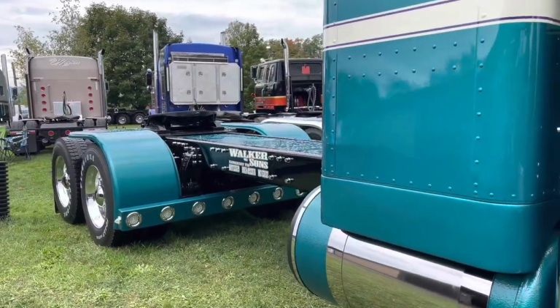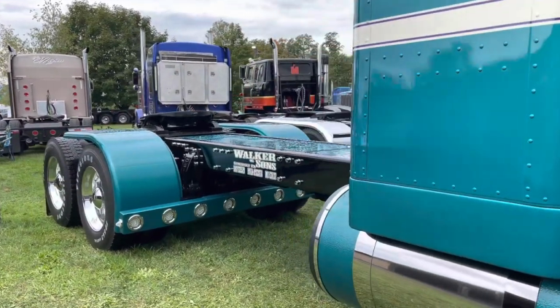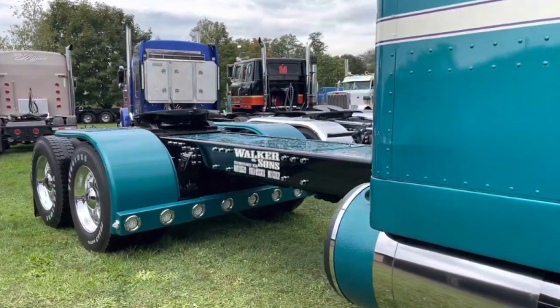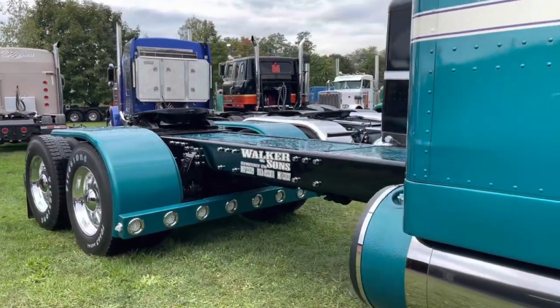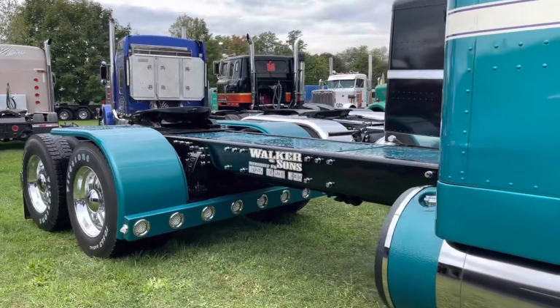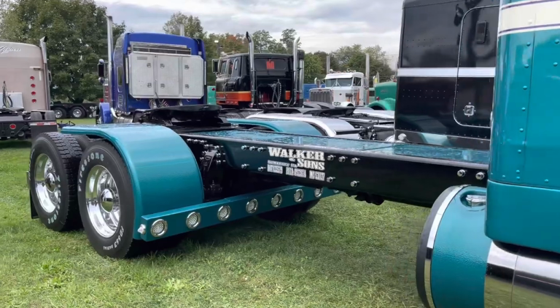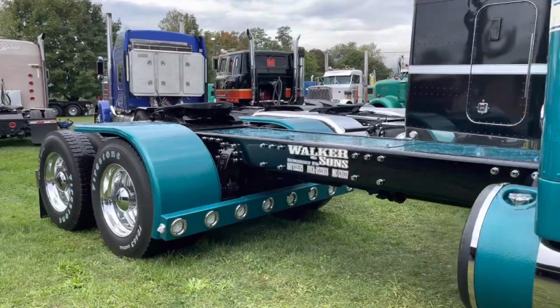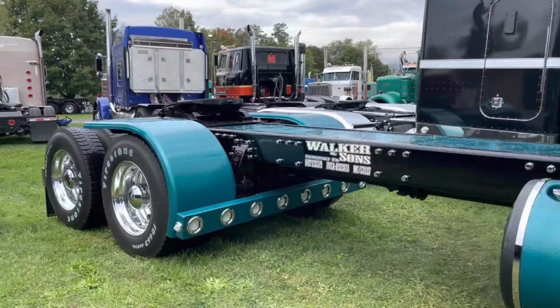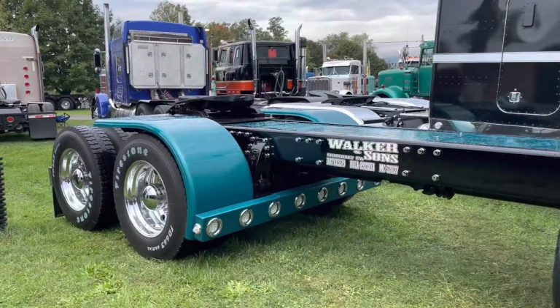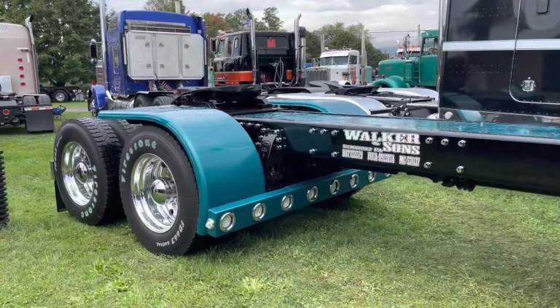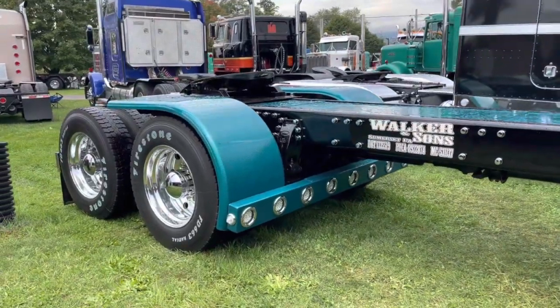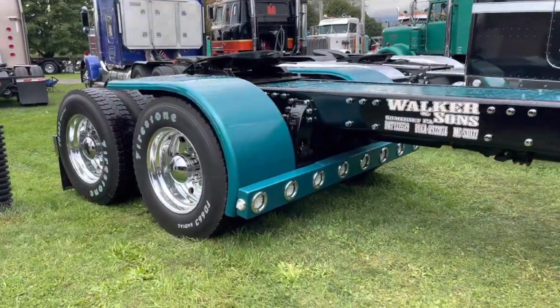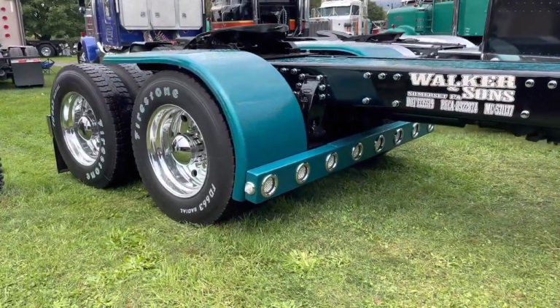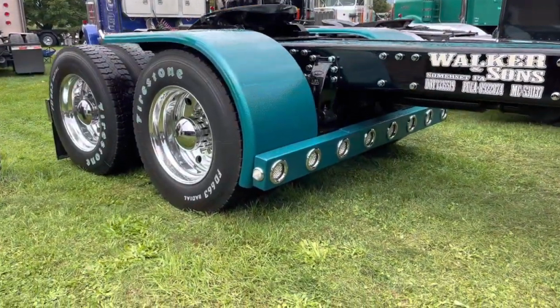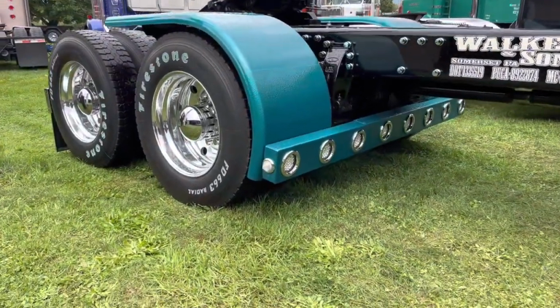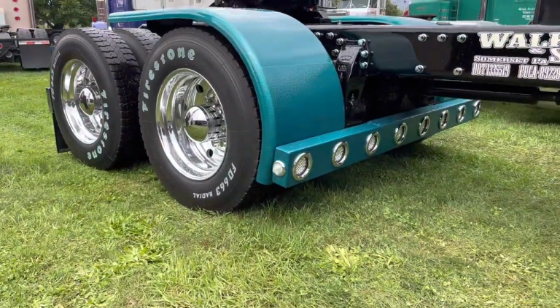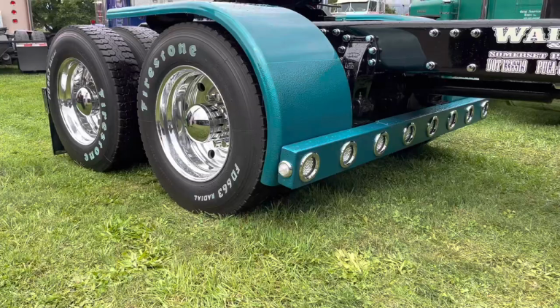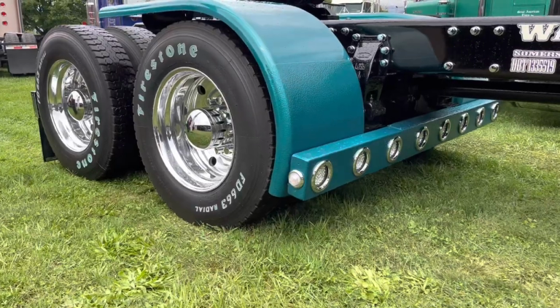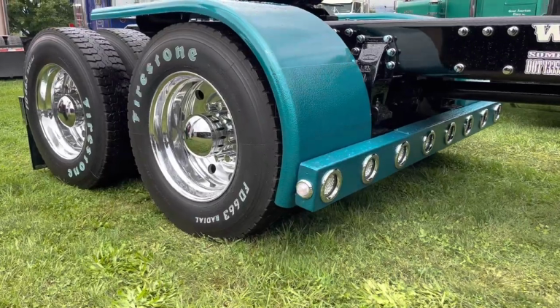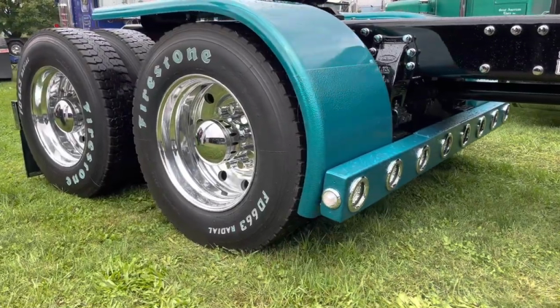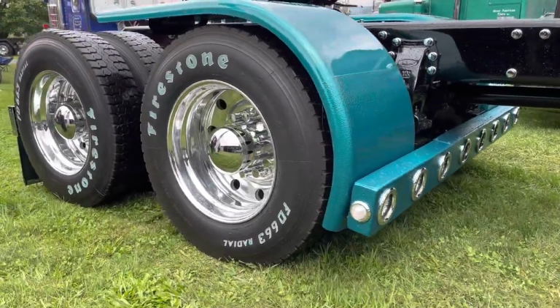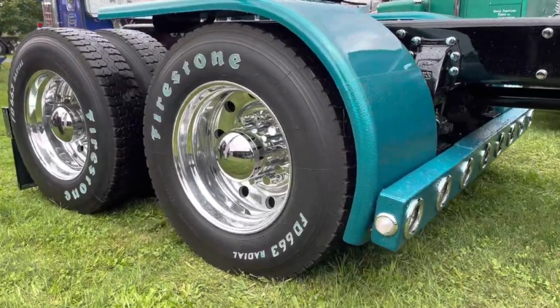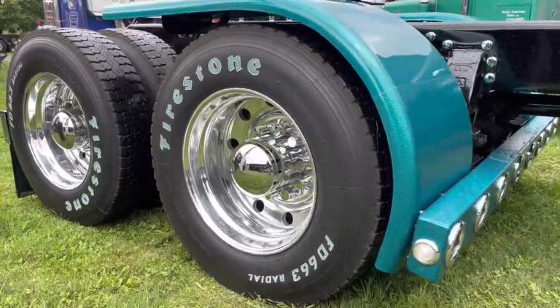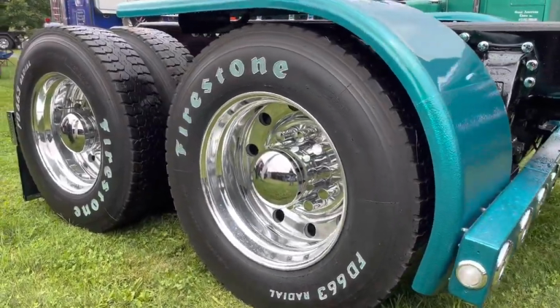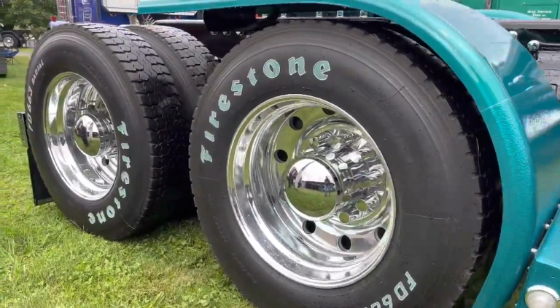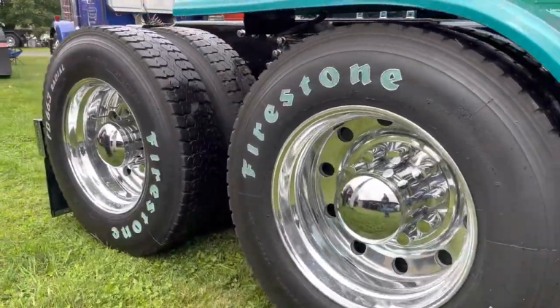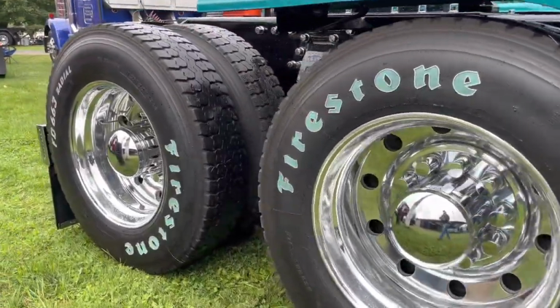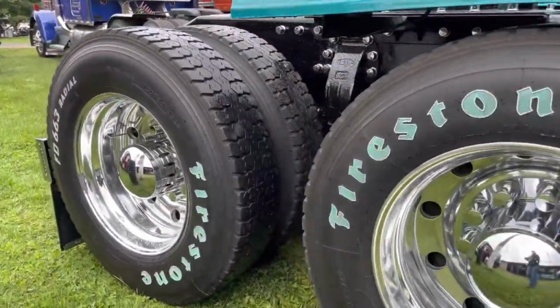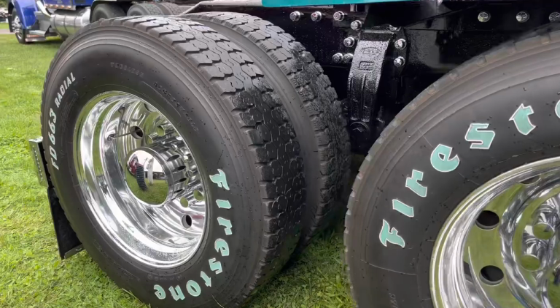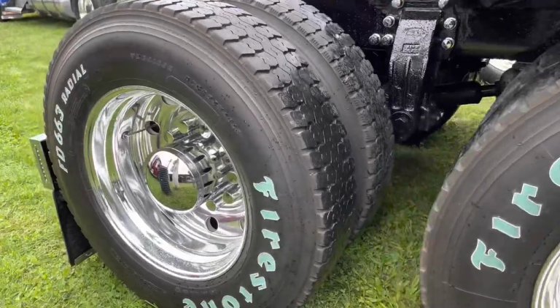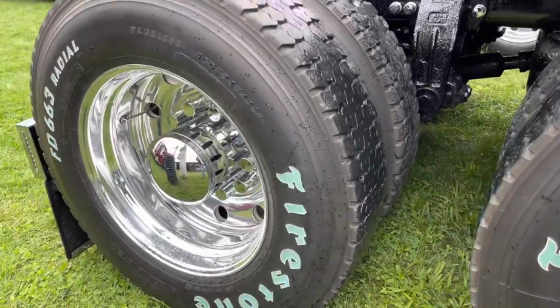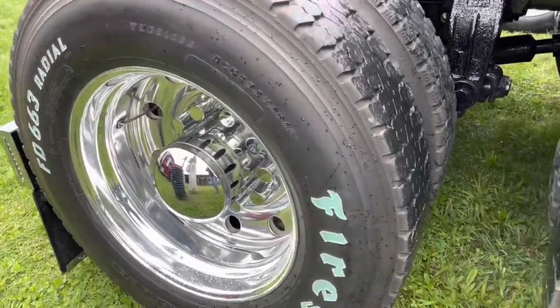My cousin Chad — I have to put a lot of thanks into him. He painted it and did all the shiny stuff. My wife, she keeps it as clean as it is. Of course, the truck has an easy life. It's retired now. It doesn't have to work every day.